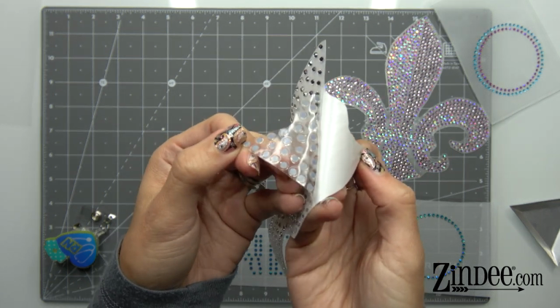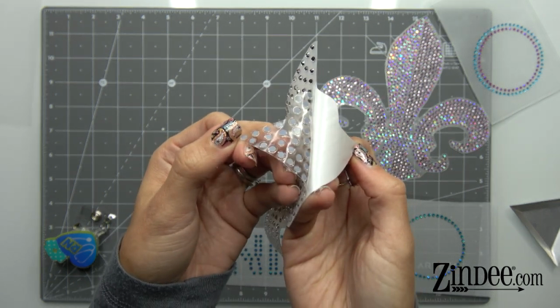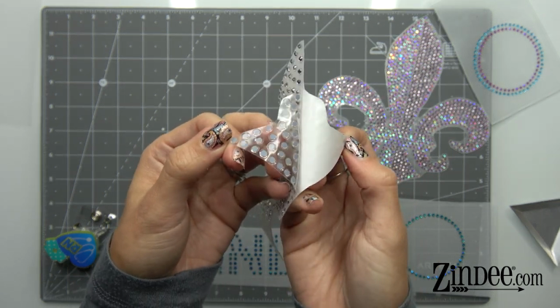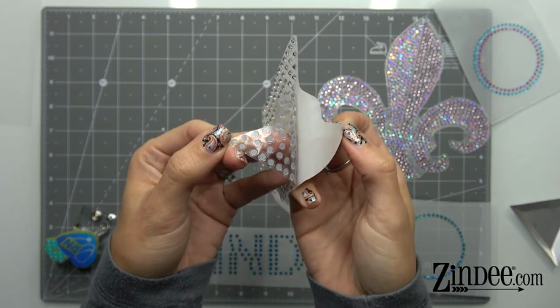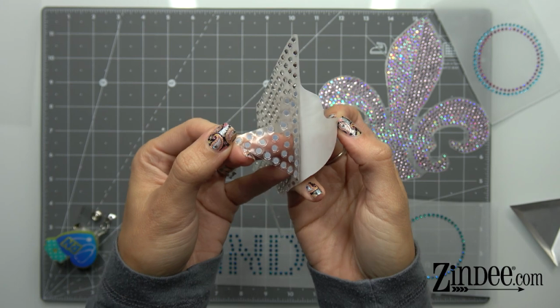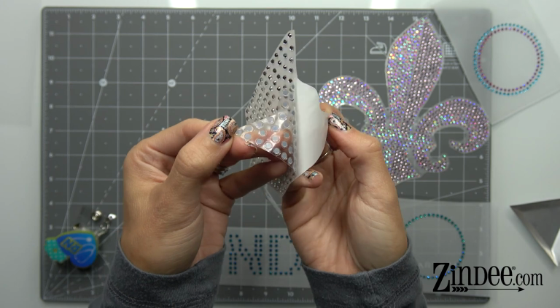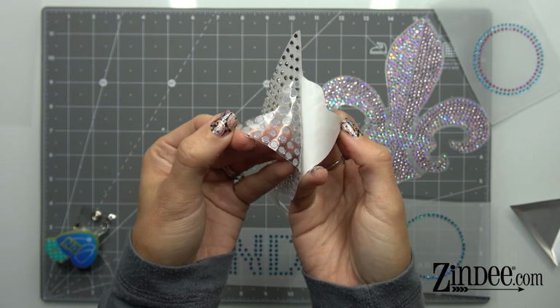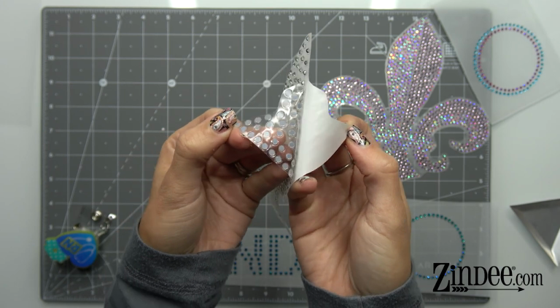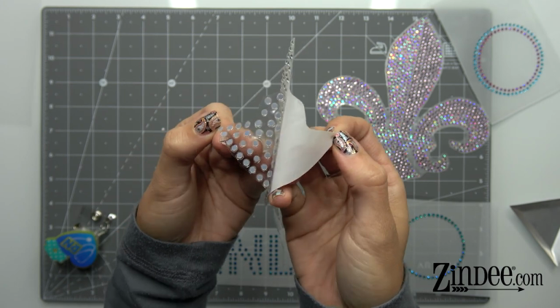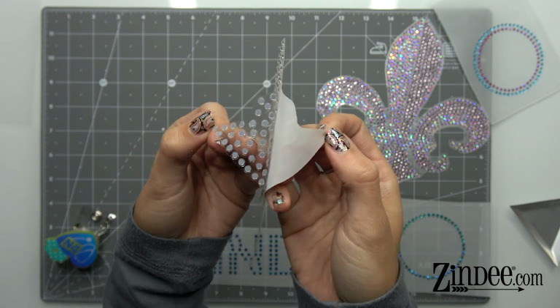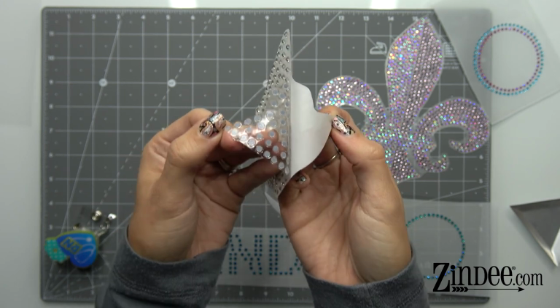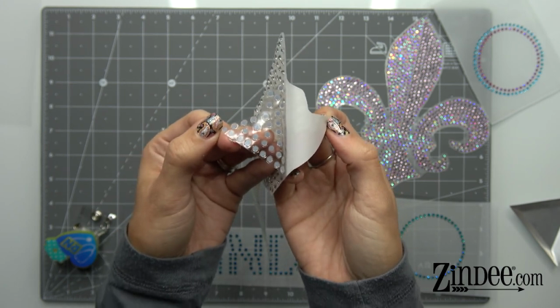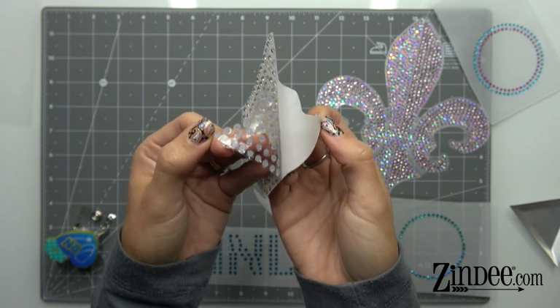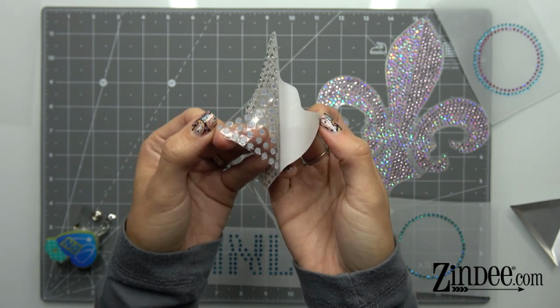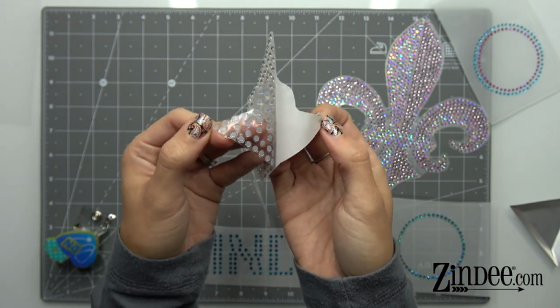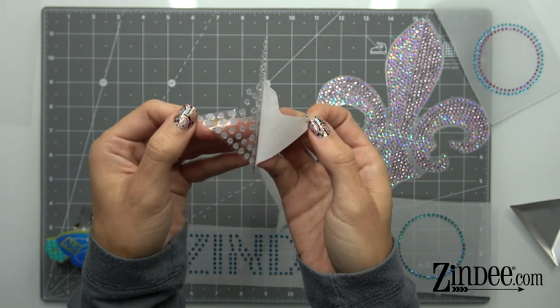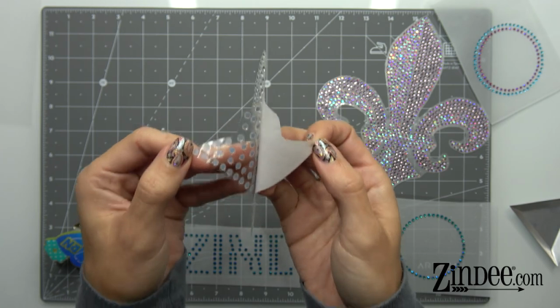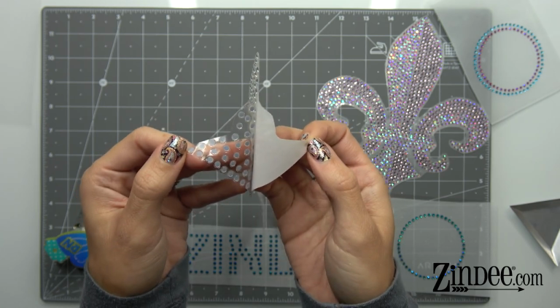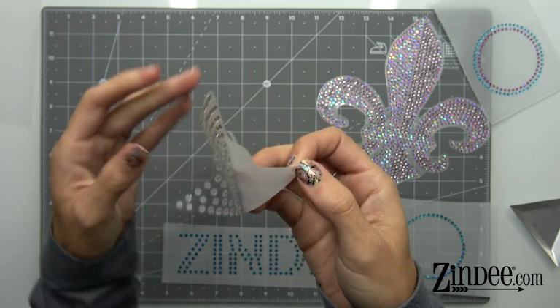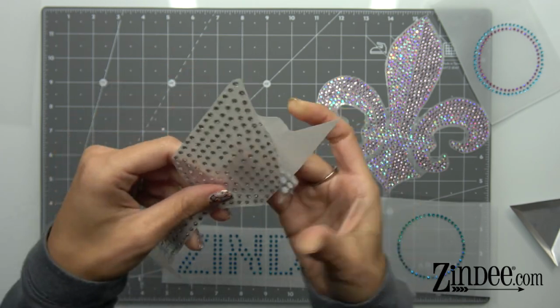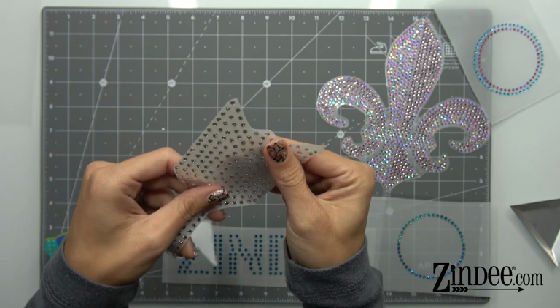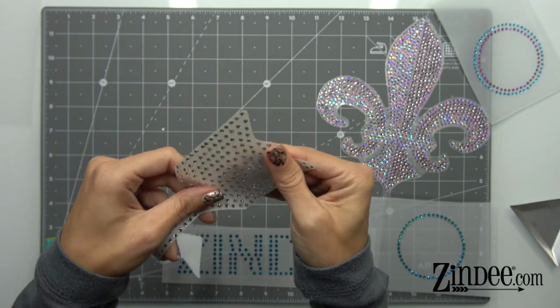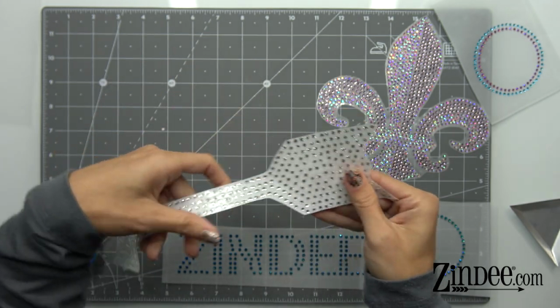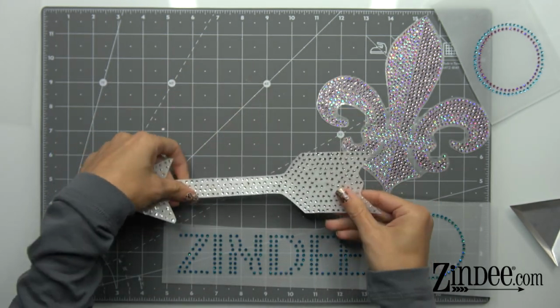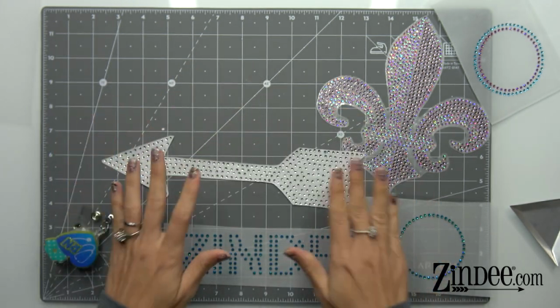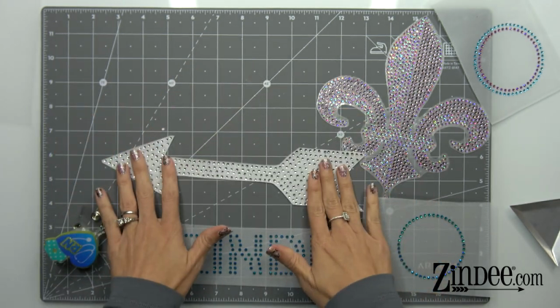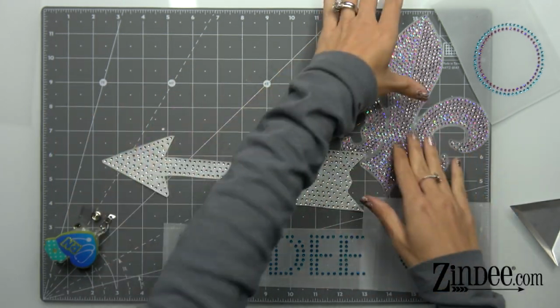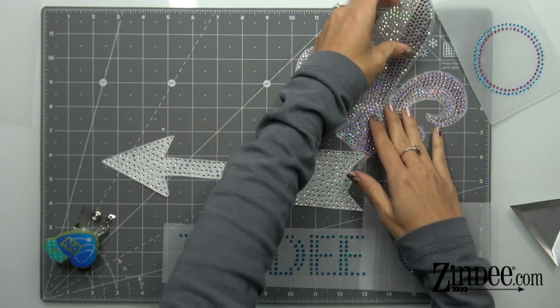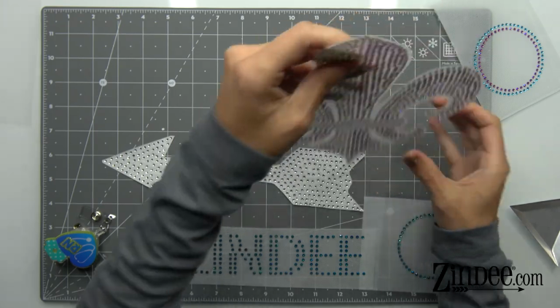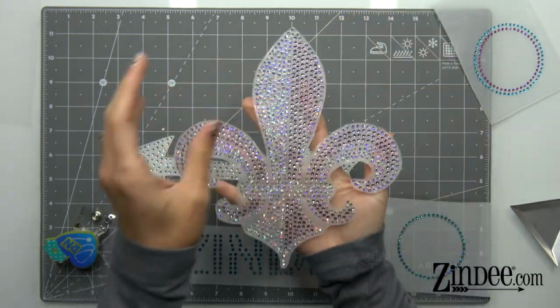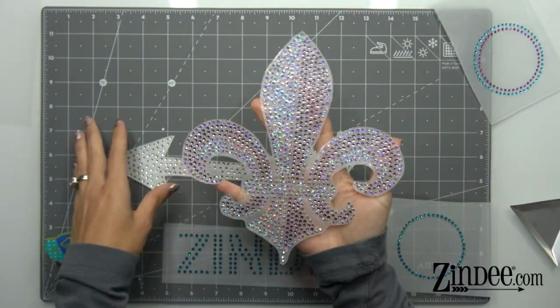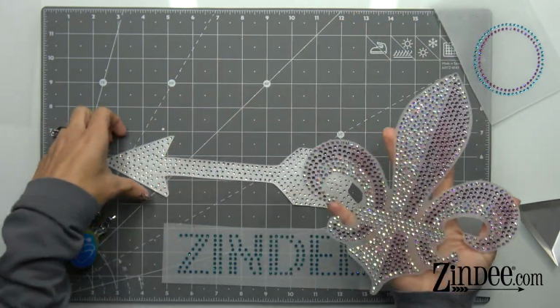See how you can see that little circle of adhesive around the rhinestones? That's how you know you have a good press and those rhinestones are going to stay in place. This is a rhinestone decal — and this is a rhinestone decal.